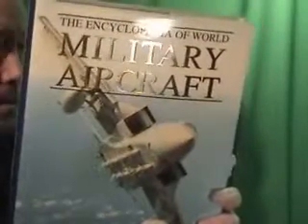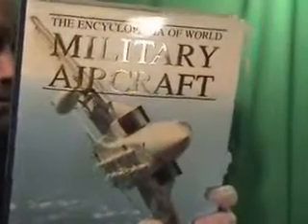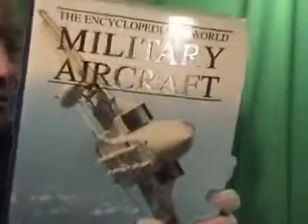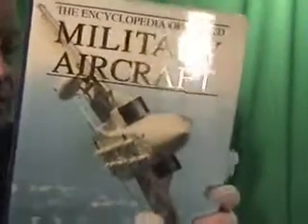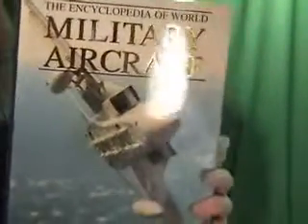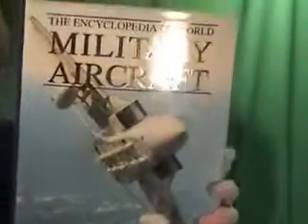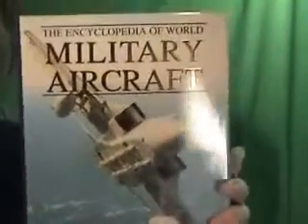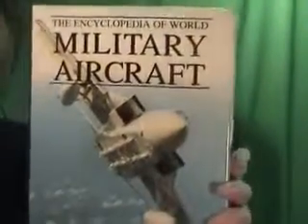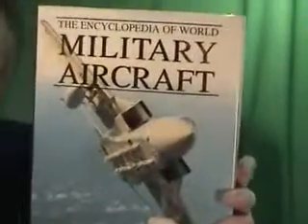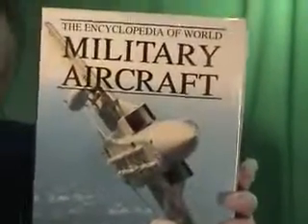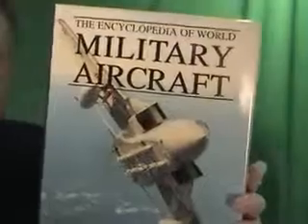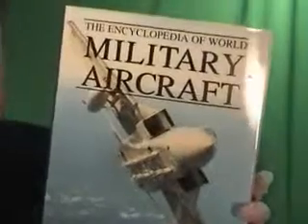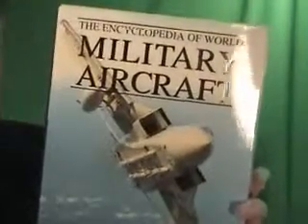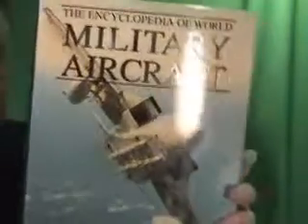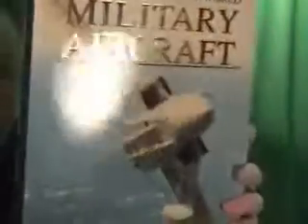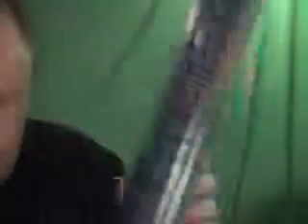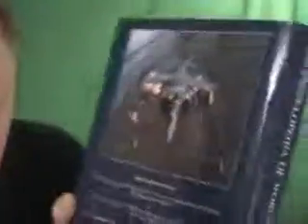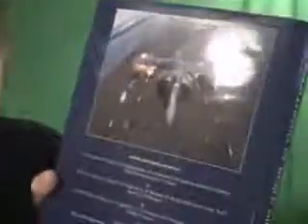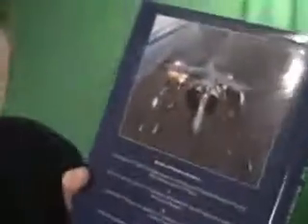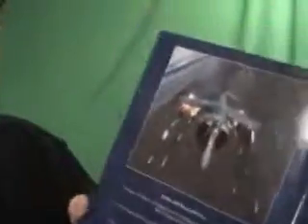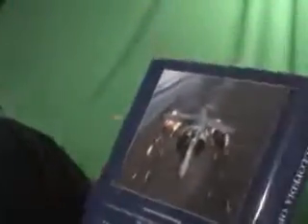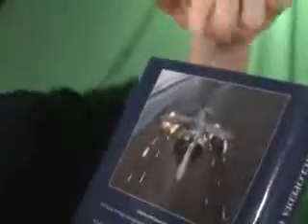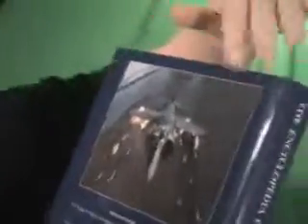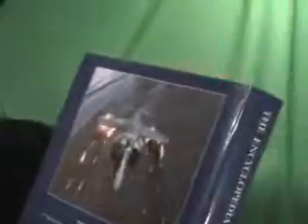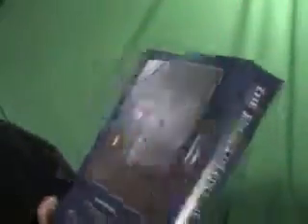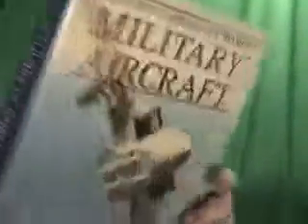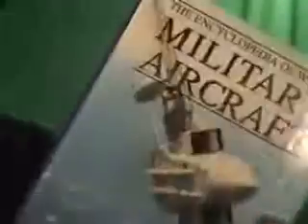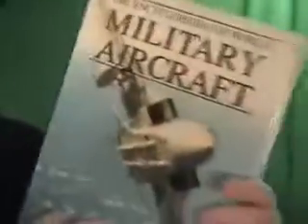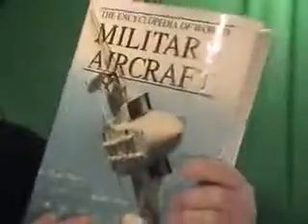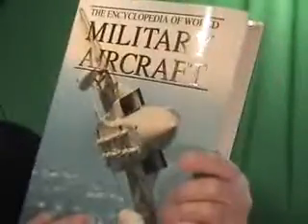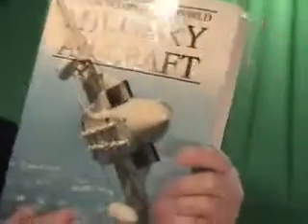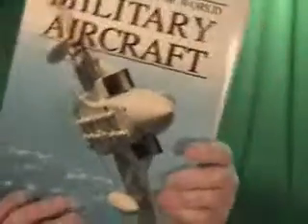This was originally published, I believe, in the year 2000 by Barnes and Noble. The dust jacket has some routine shelf wear as you can see, but it still would be listed in good condition.